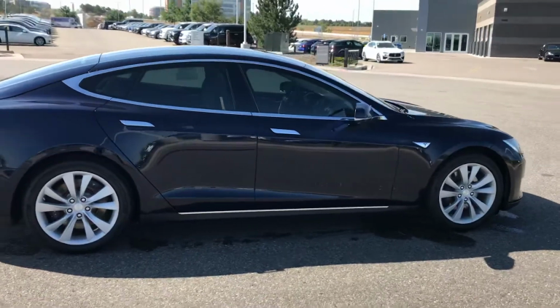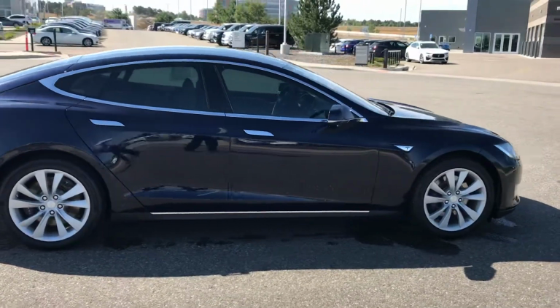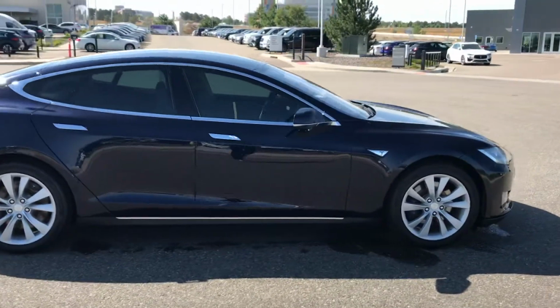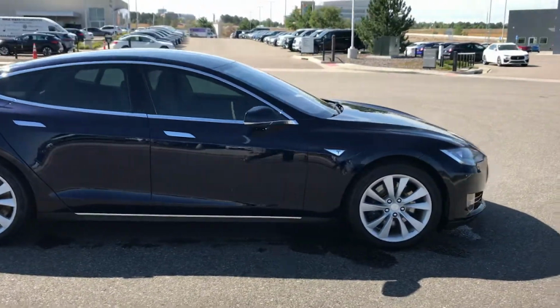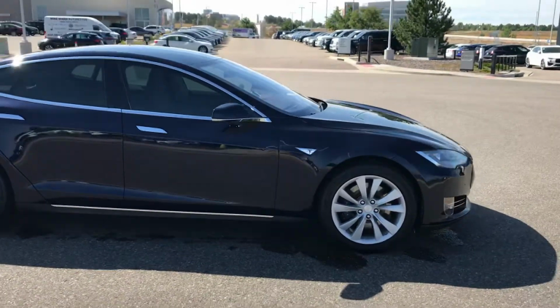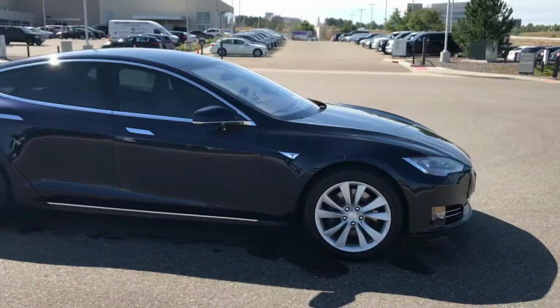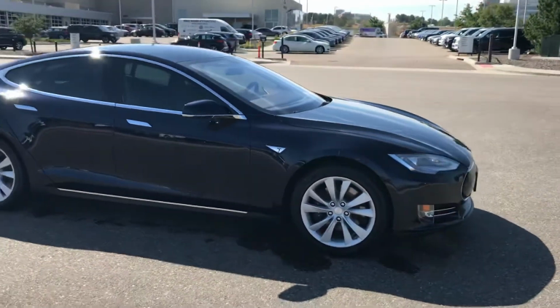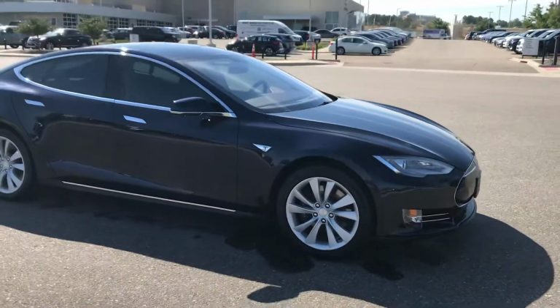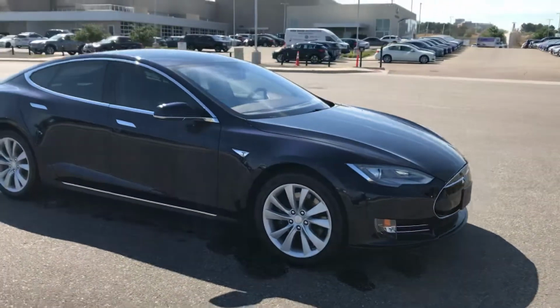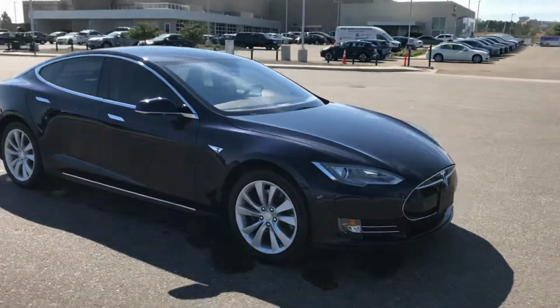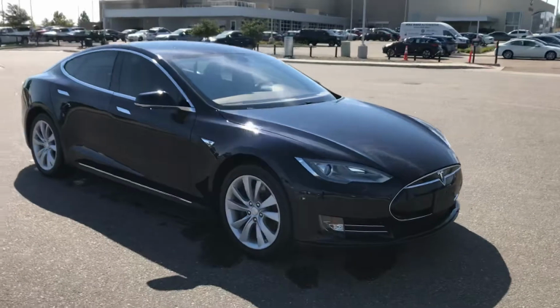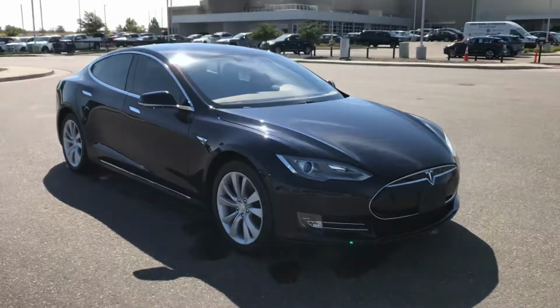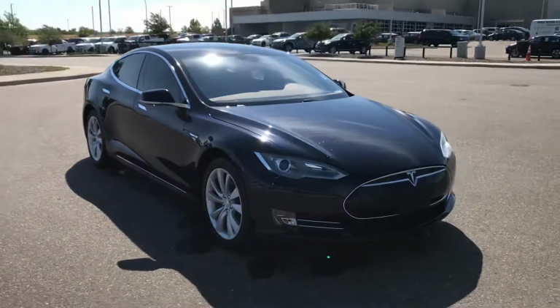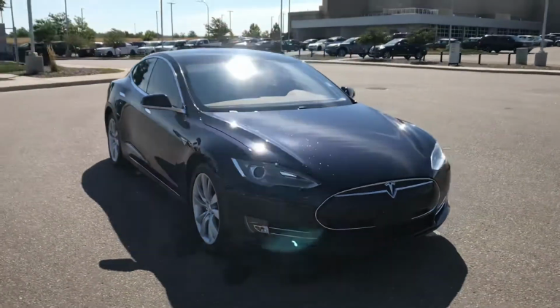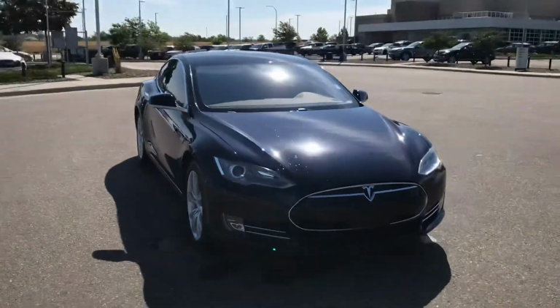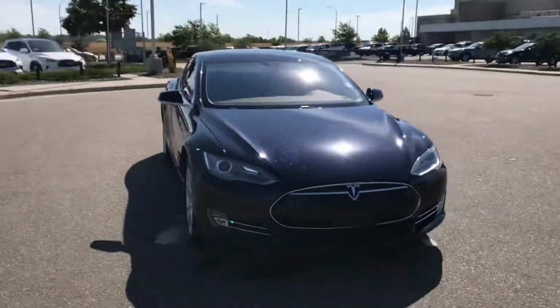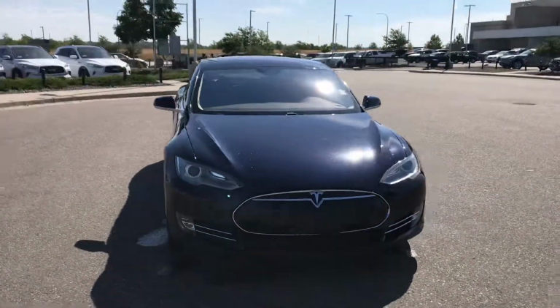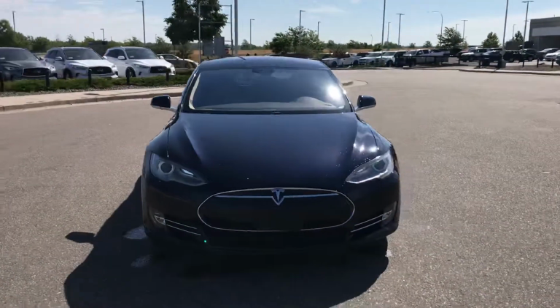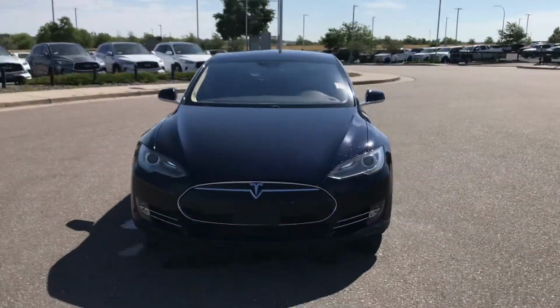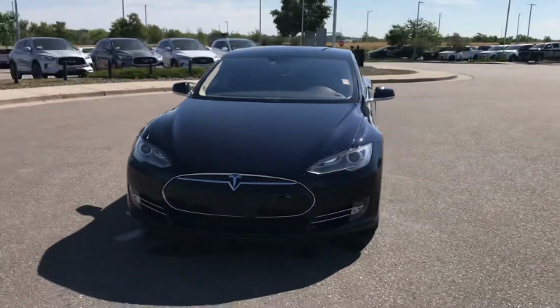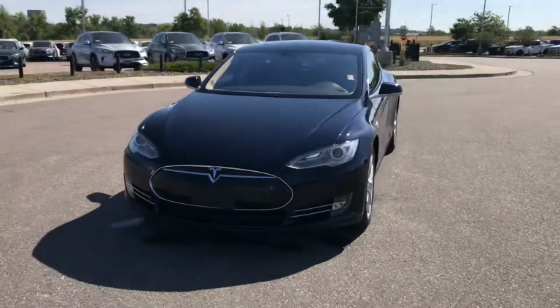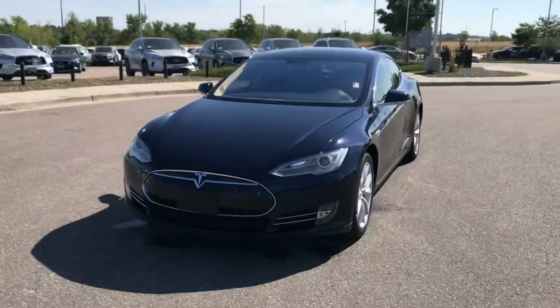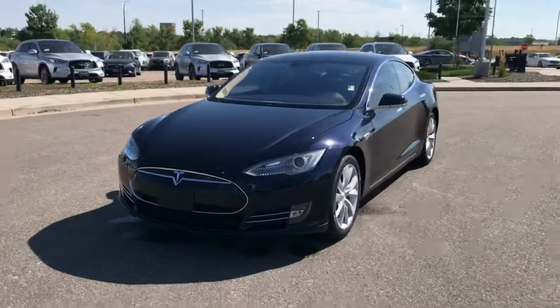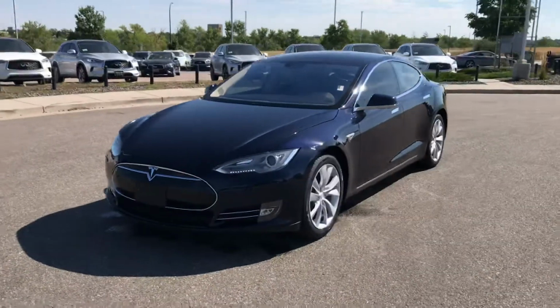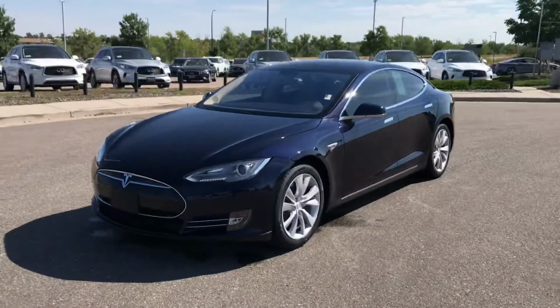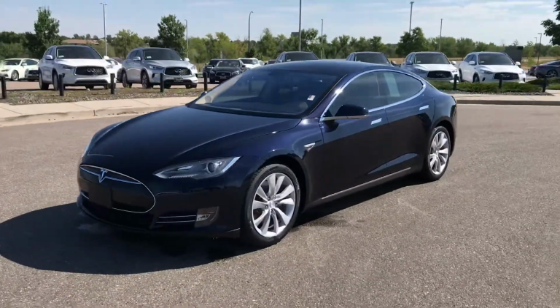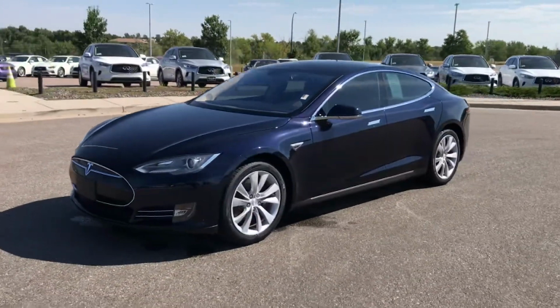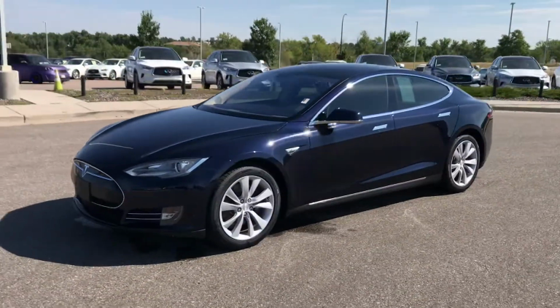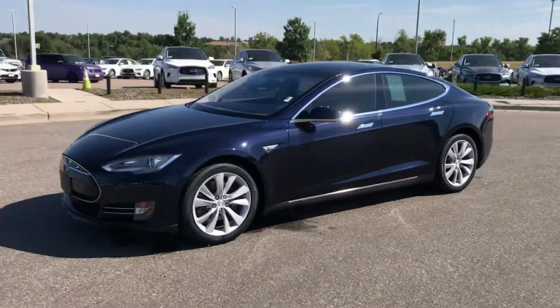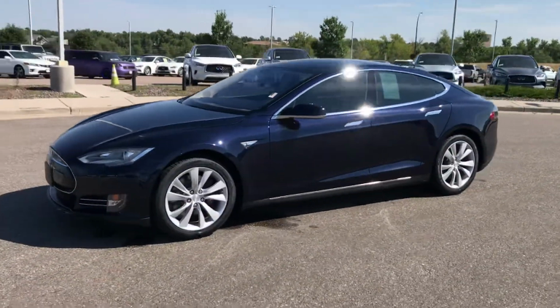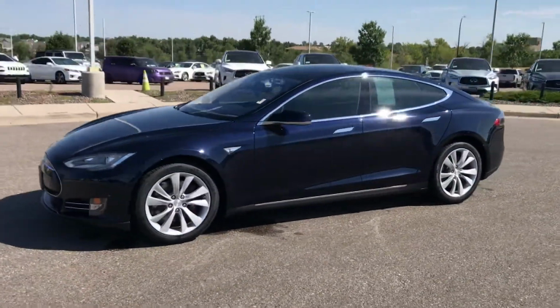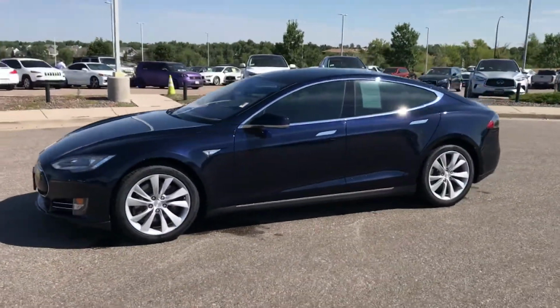If it looks like something that you're interested in, let's figure out a time when you can come by, drive it for yourself, and find out if this is the right one for you. Again, this is a 2014 with 24,000 miles on the odometer, and it's available today.